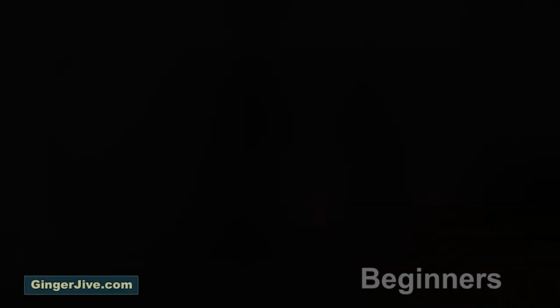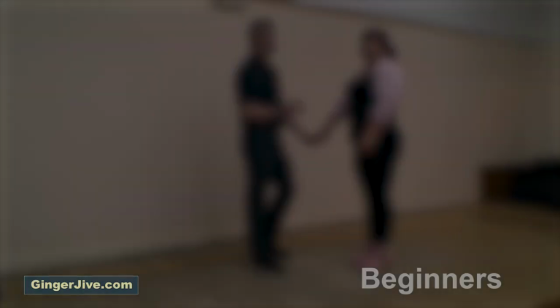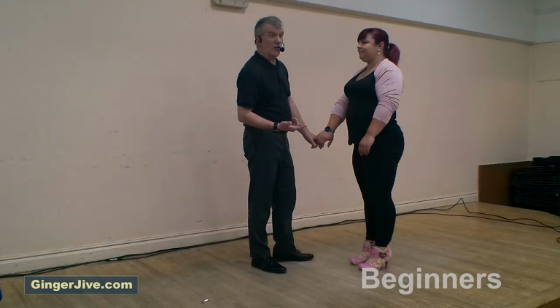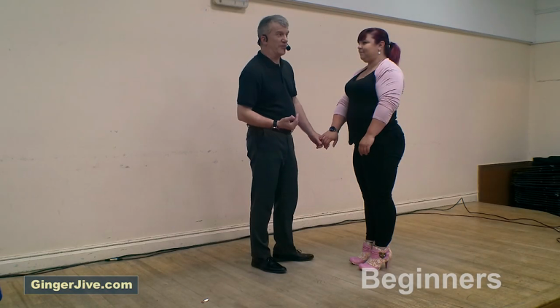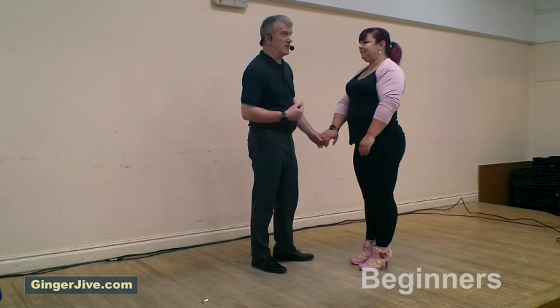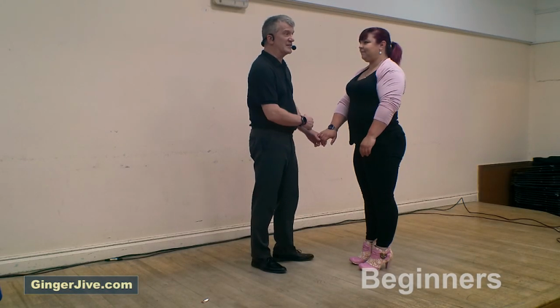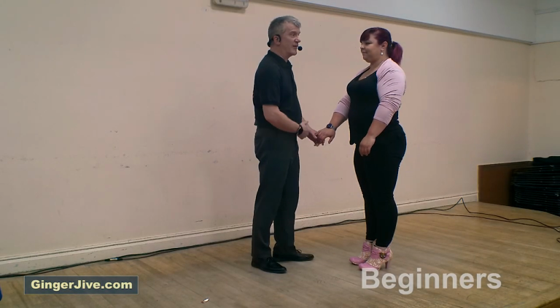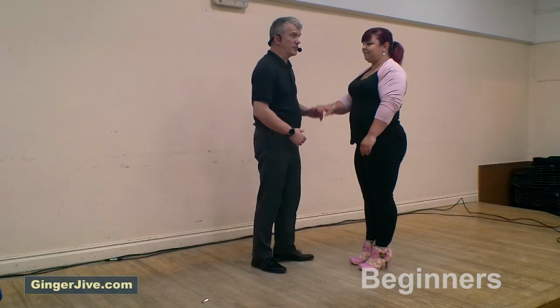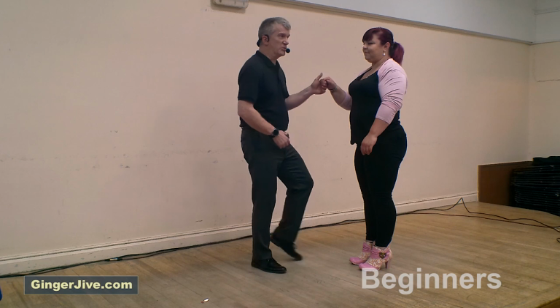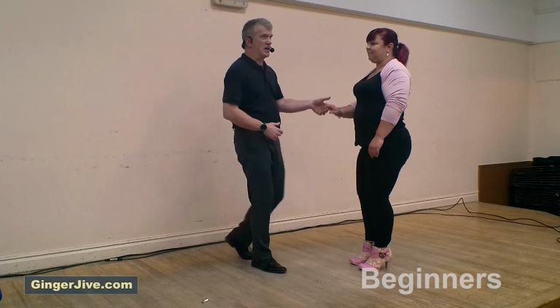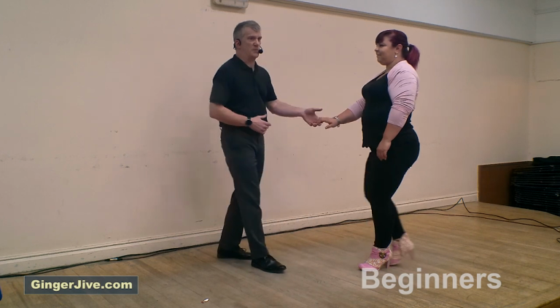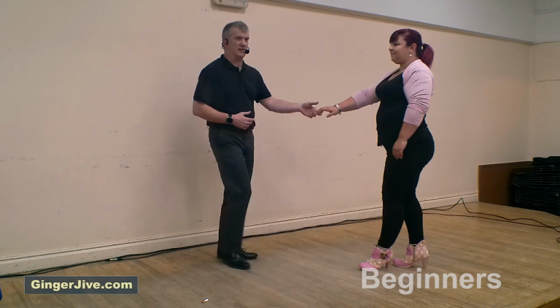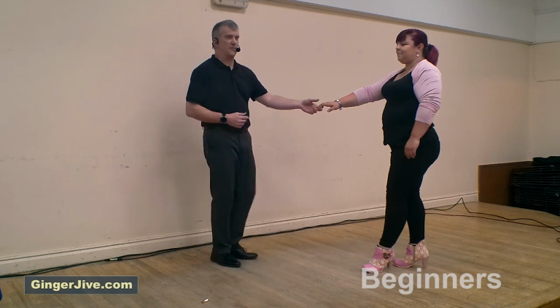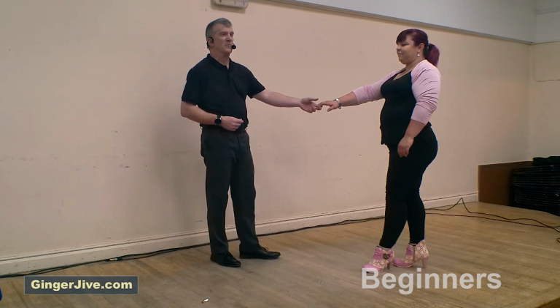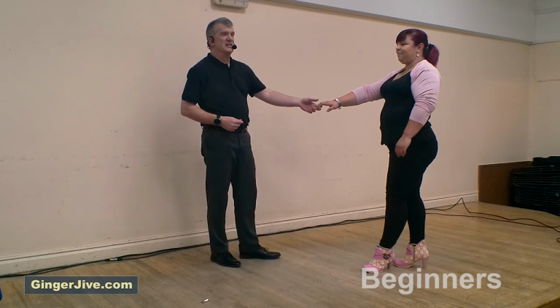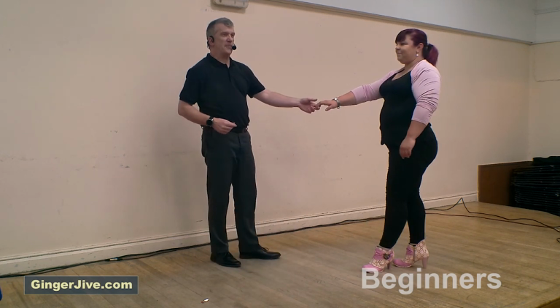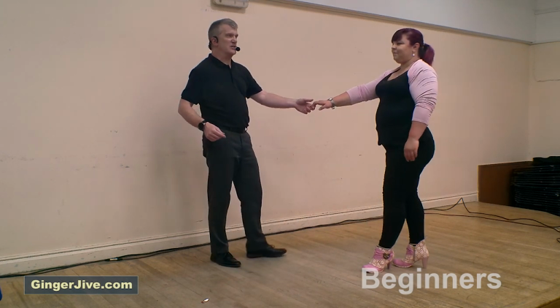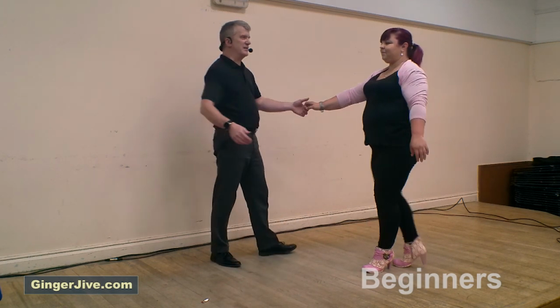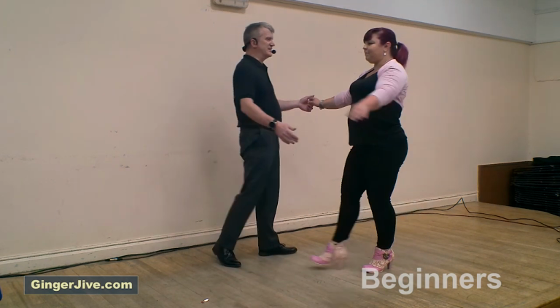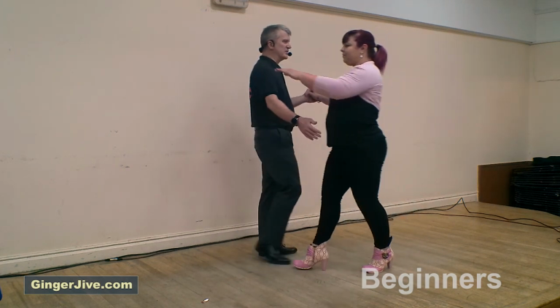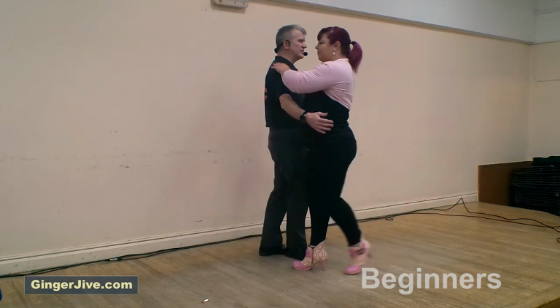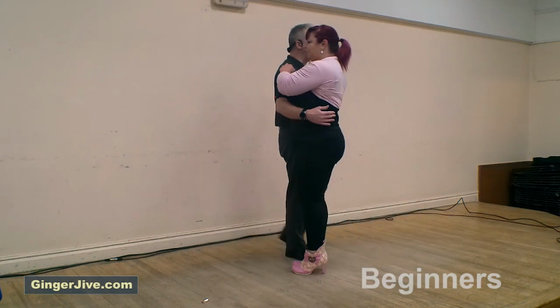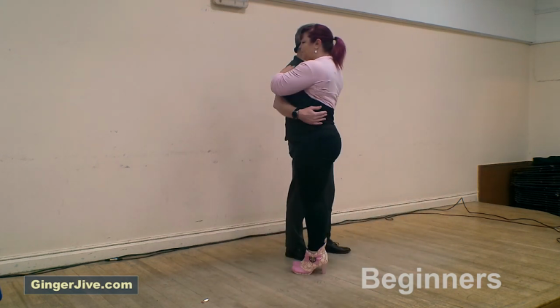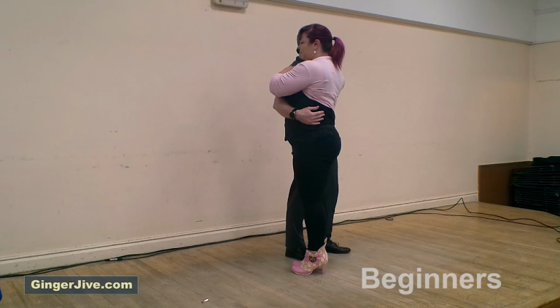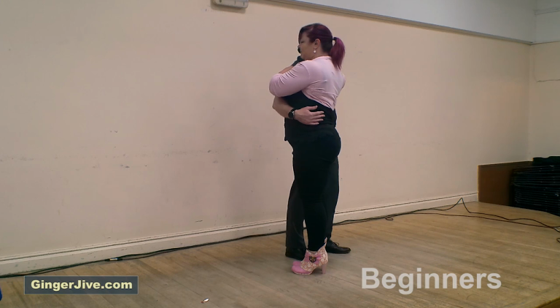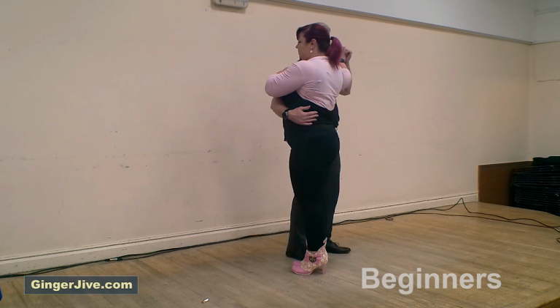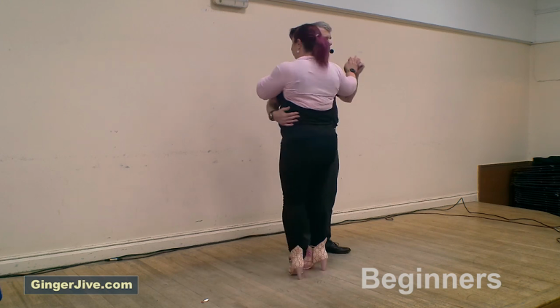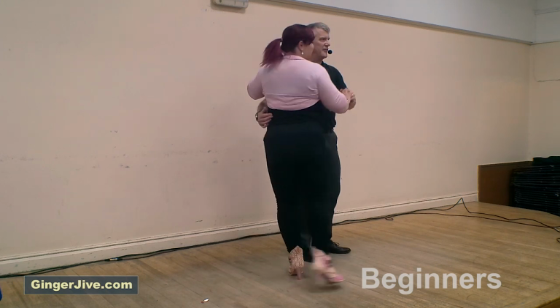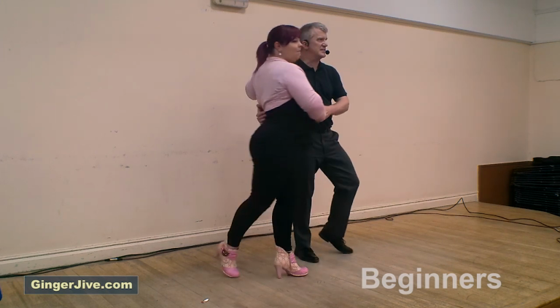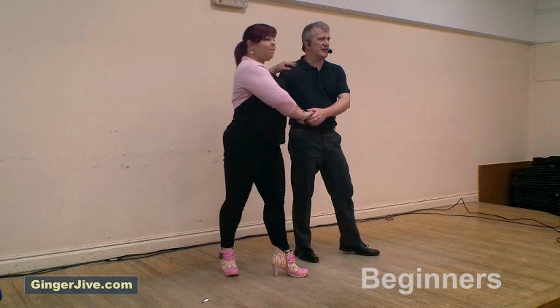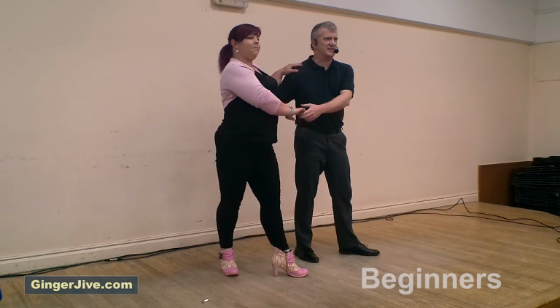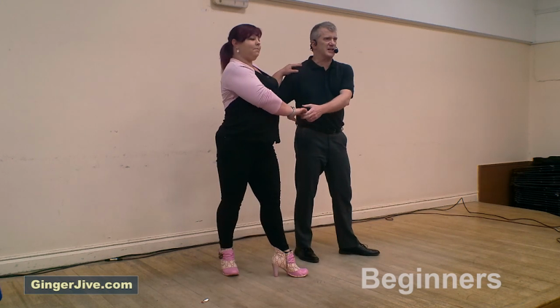Starting off with your first move: guys left, ladies right, pushing away as we both take a step back, stepping in as we lead the ladies into our side. The right hand is on the hip, left hand shoulder, push down with the left hand.